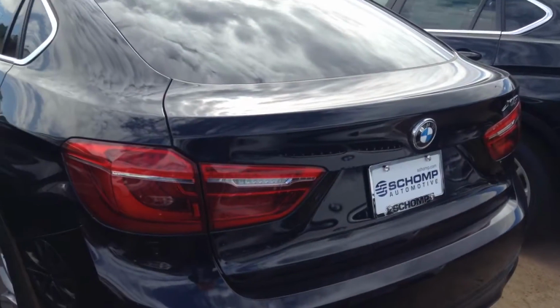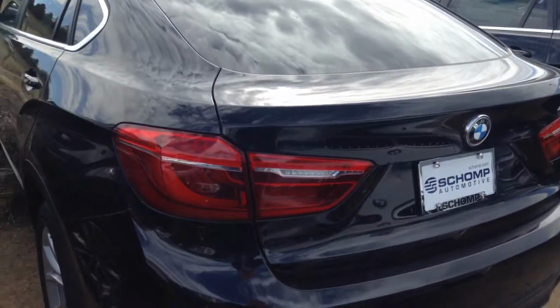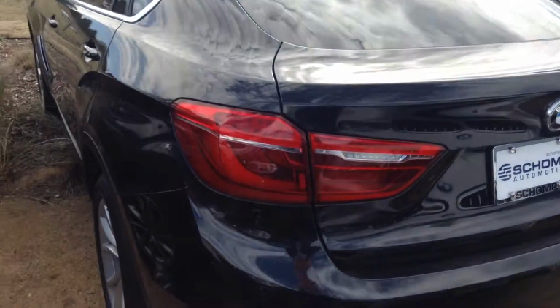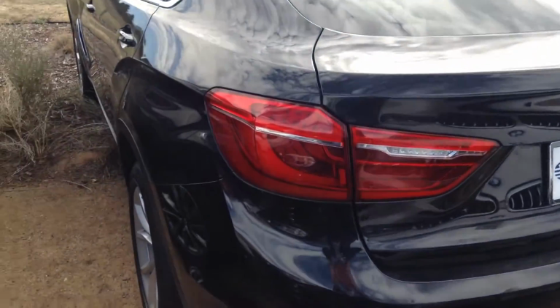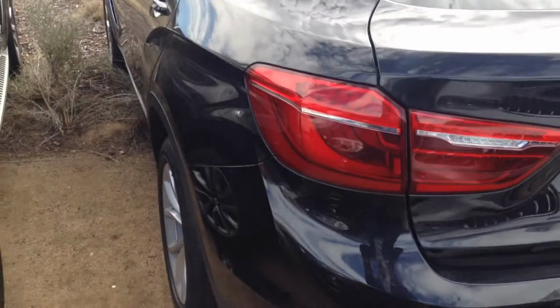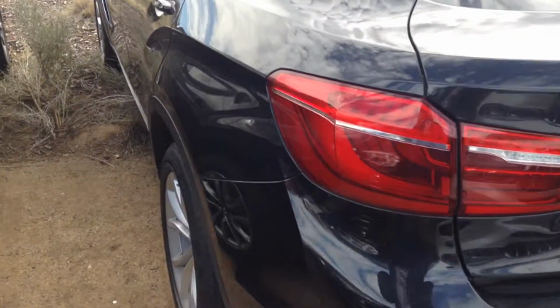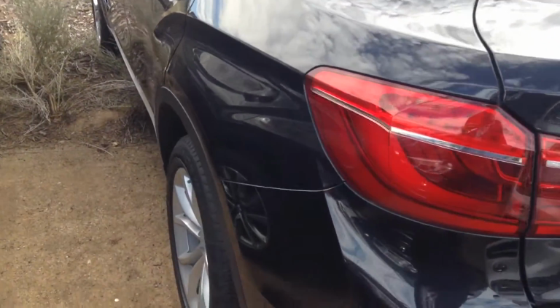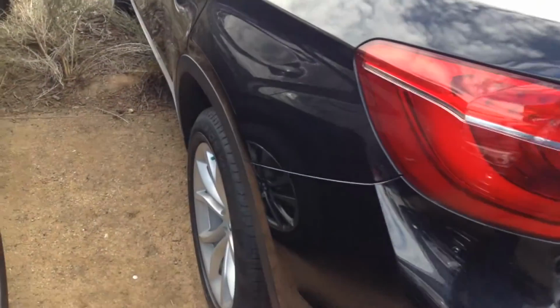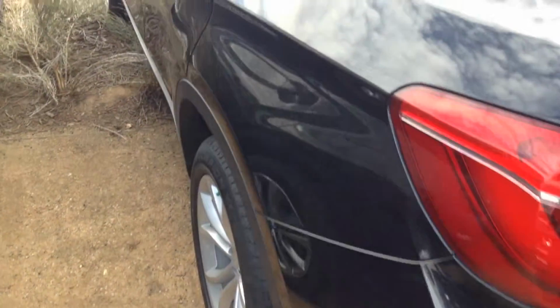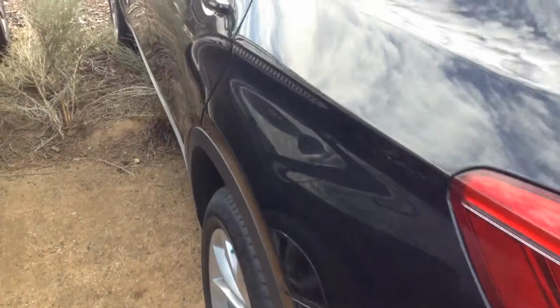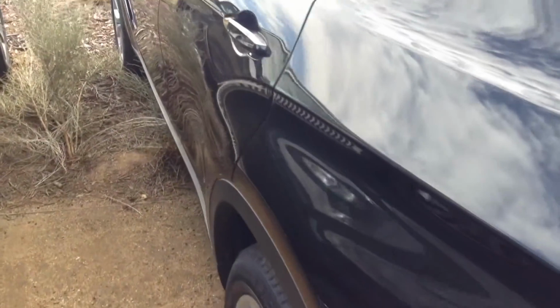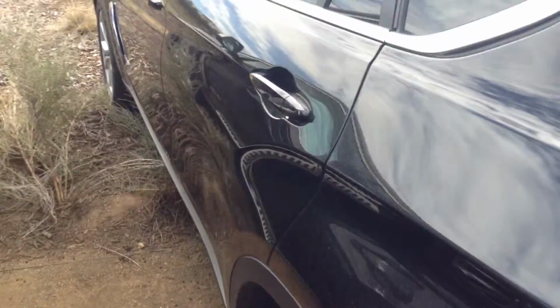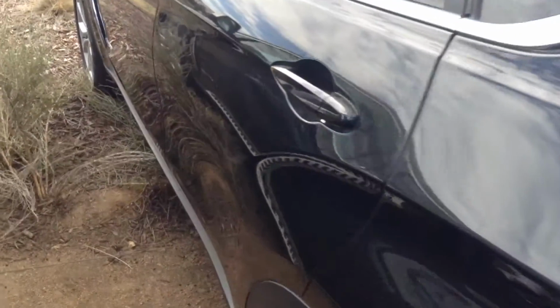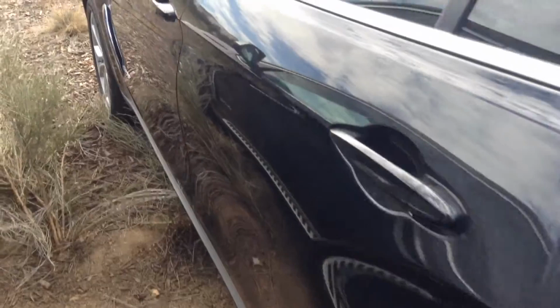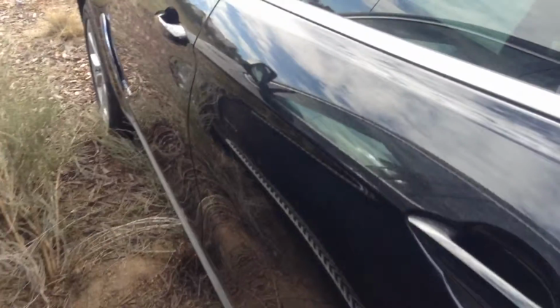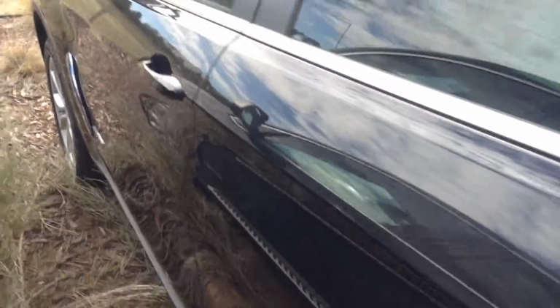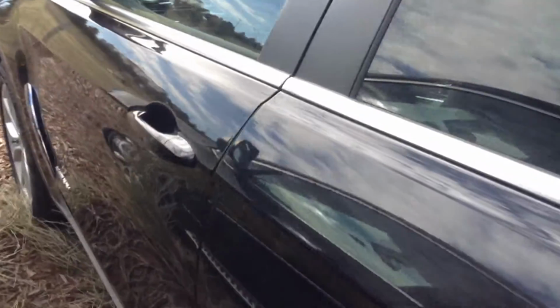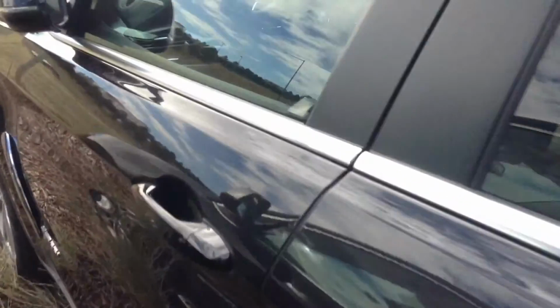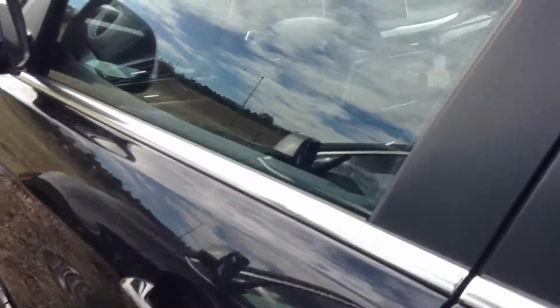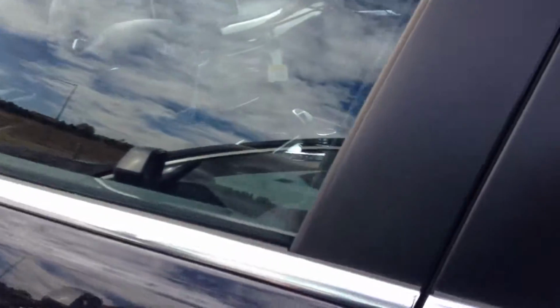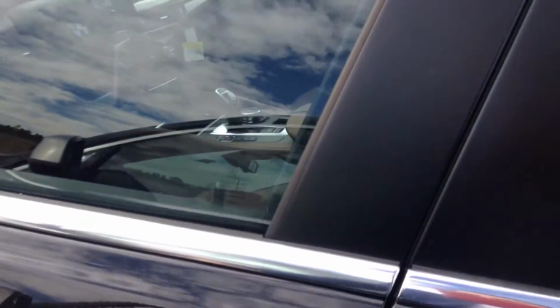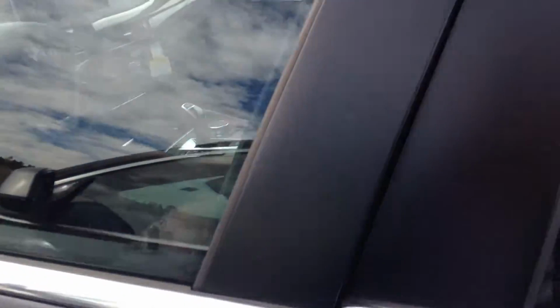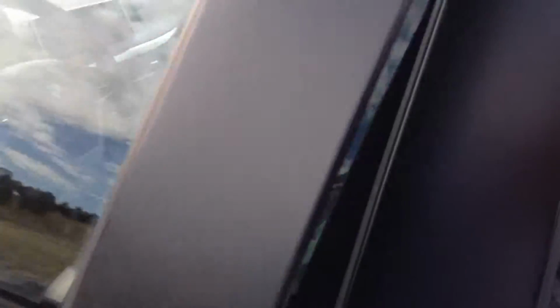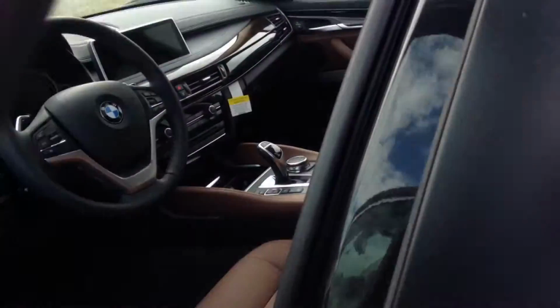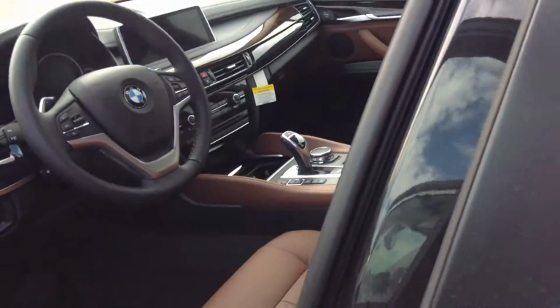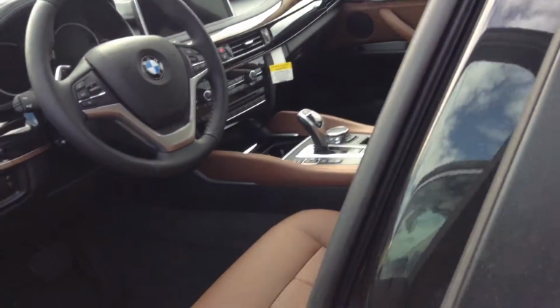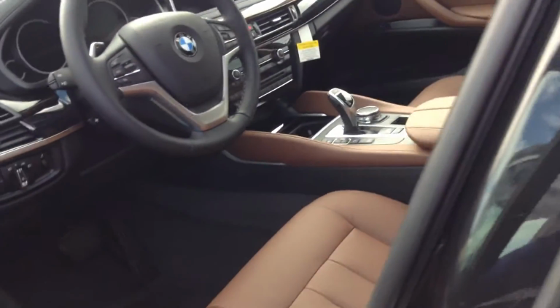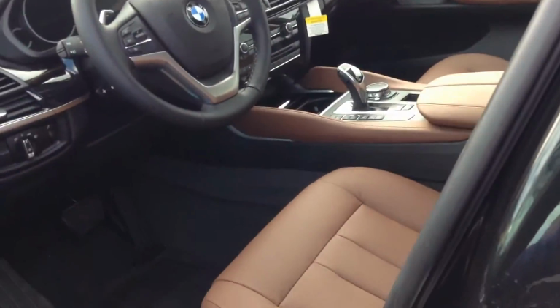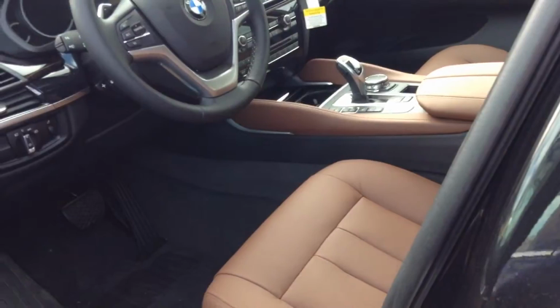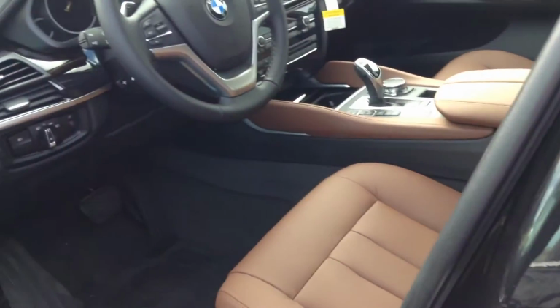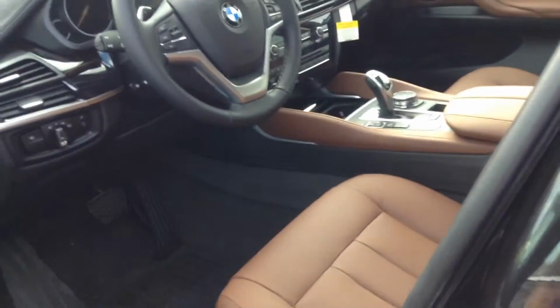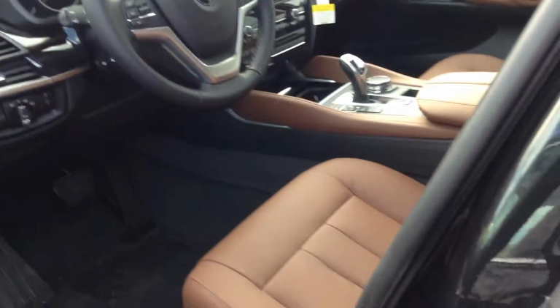Chris at Sean at BMW. I want to send you a quick video of the X6 you were worried about. This car is very well equipped. Comfort access — keep the key fob in your pocket and you can open the doors.